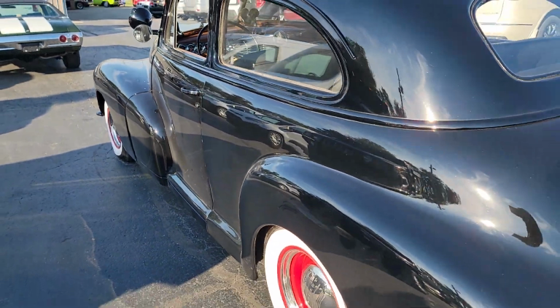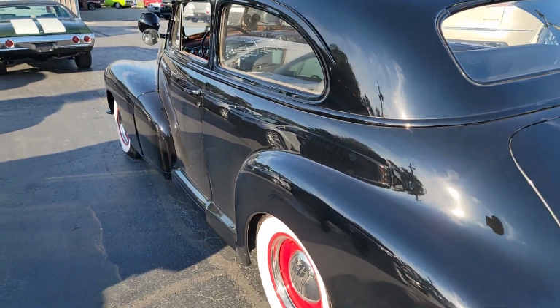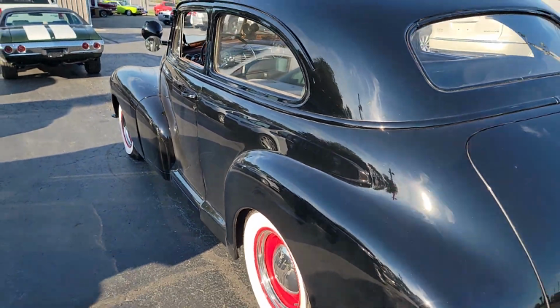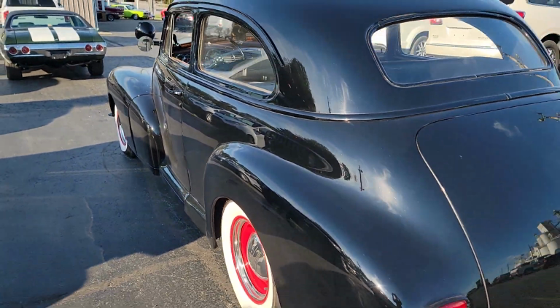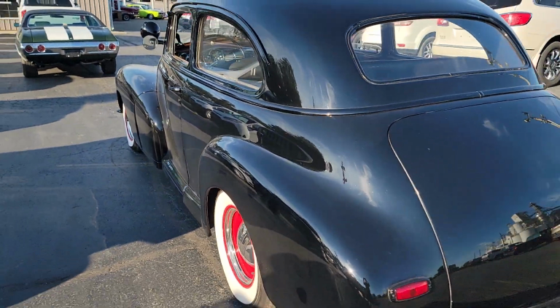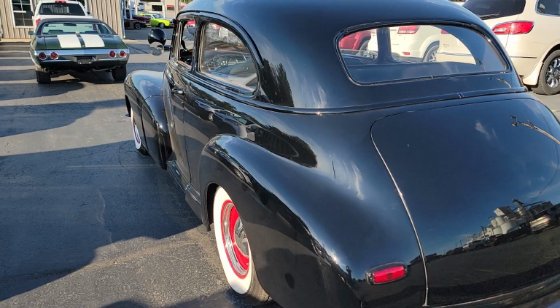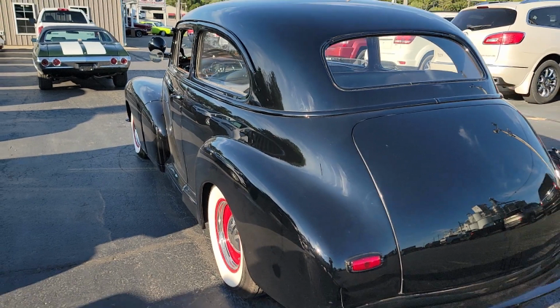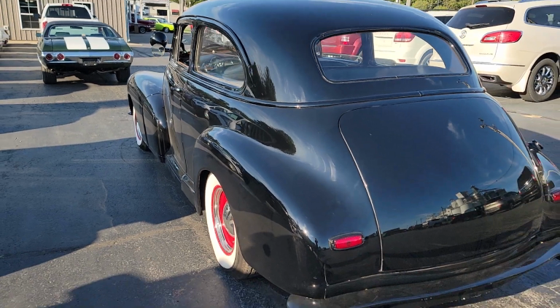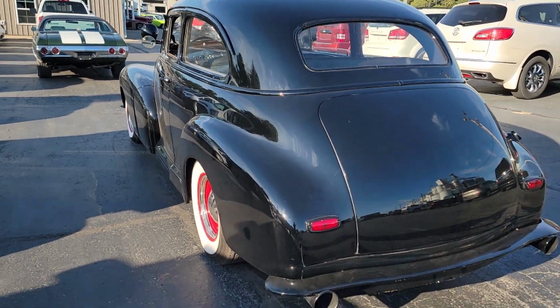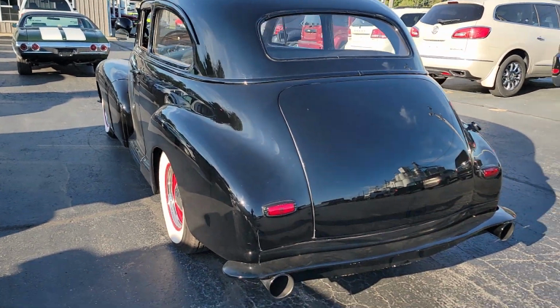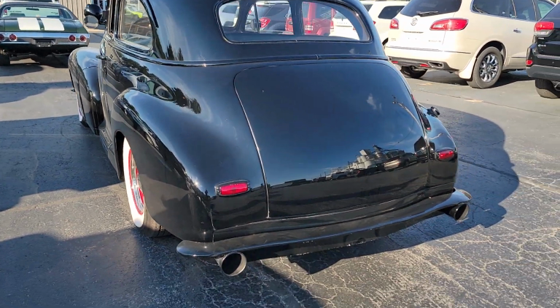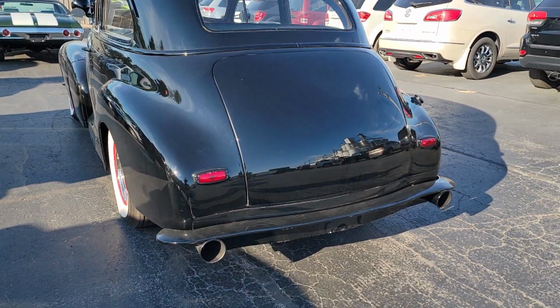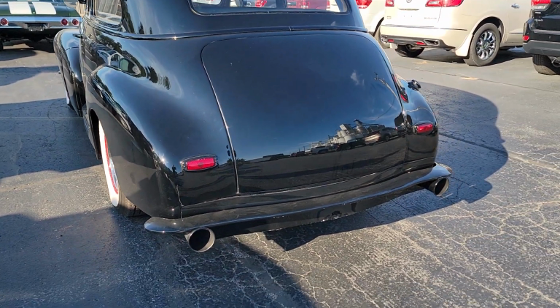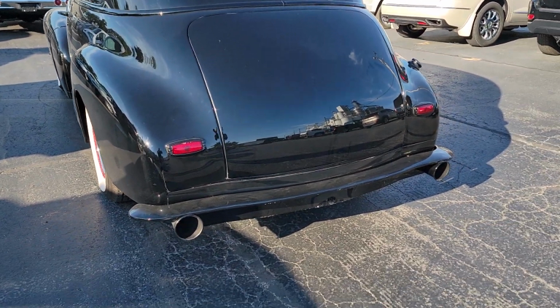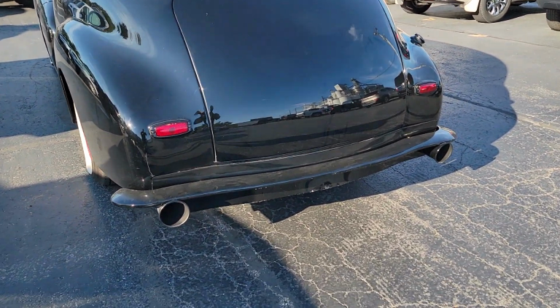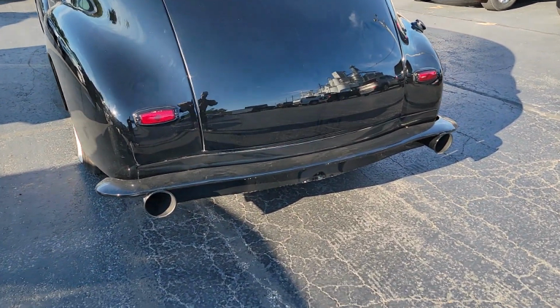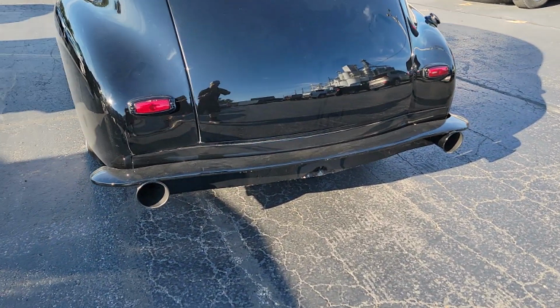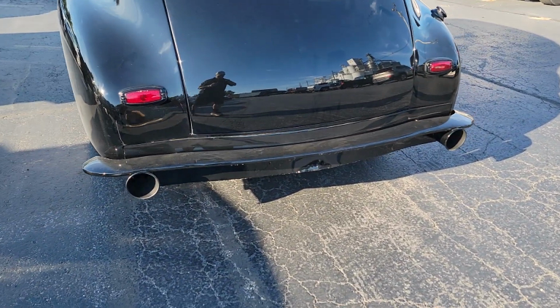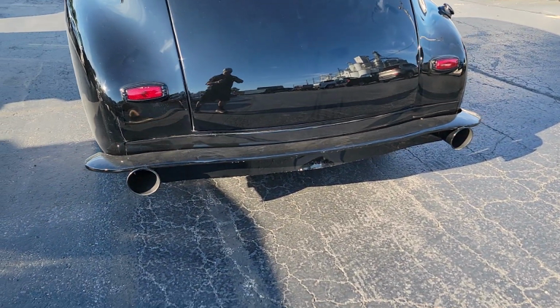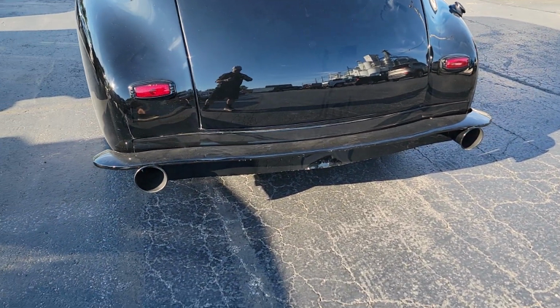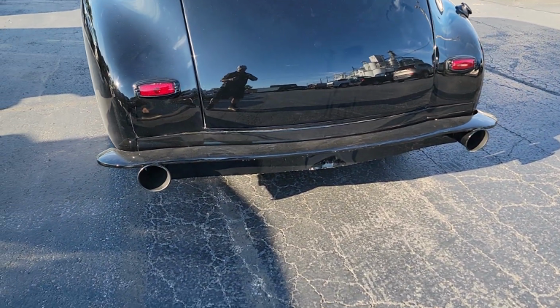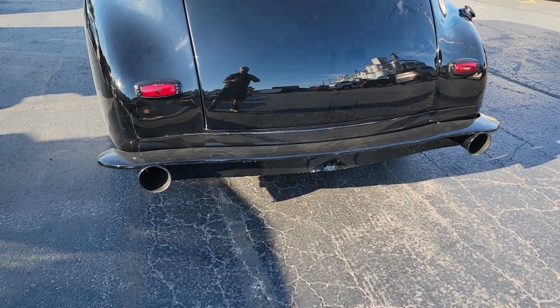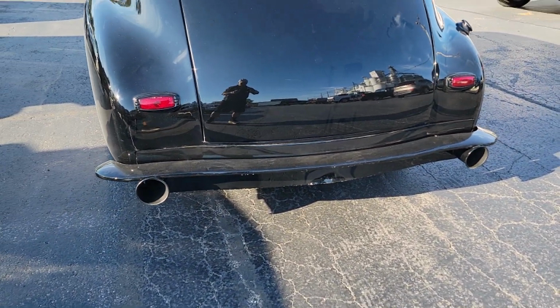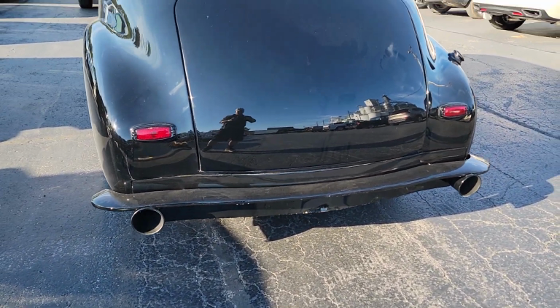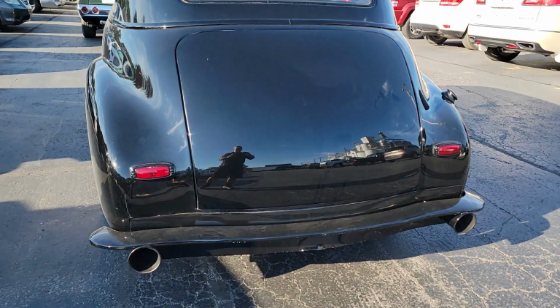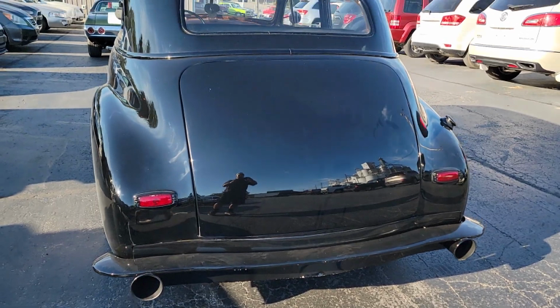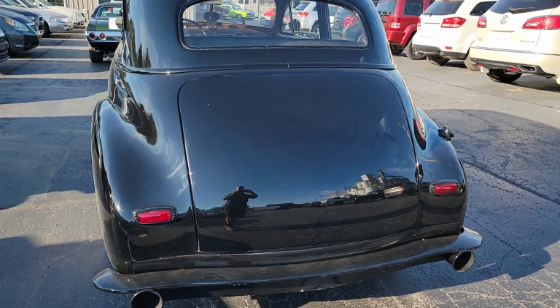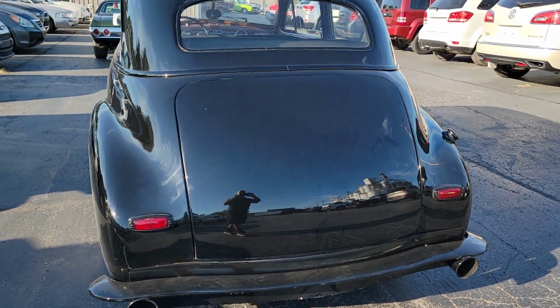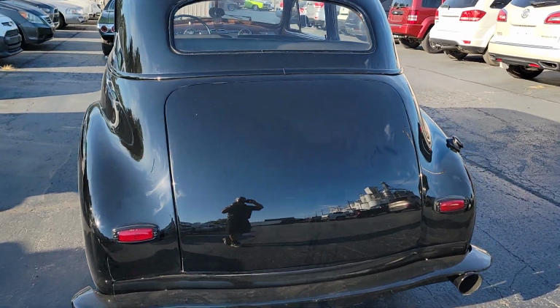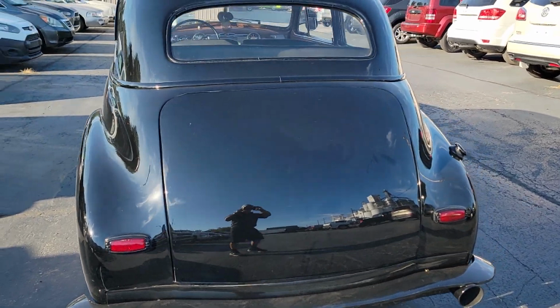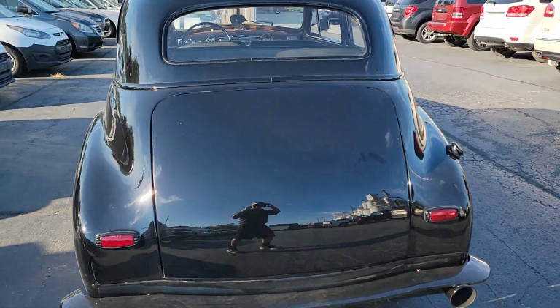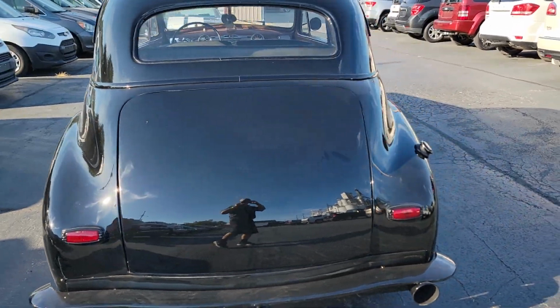Super cool car. A nice dual exhaust coming out the back. Idle's great.